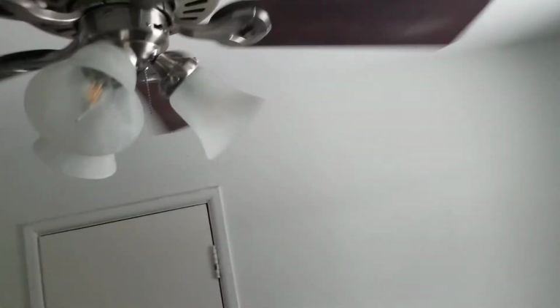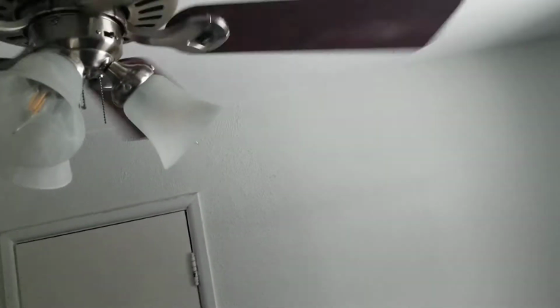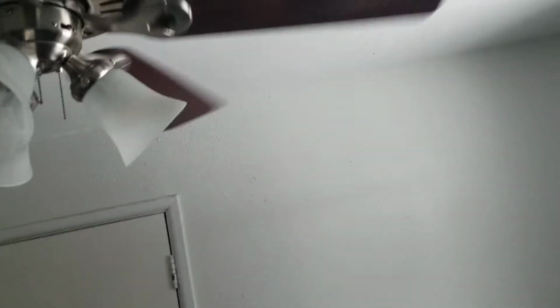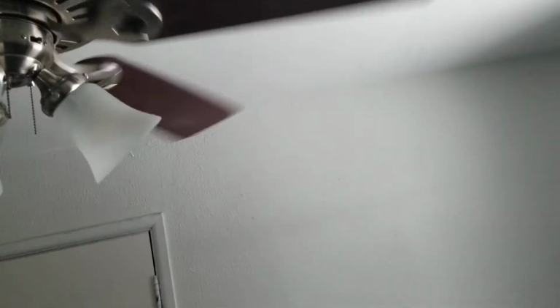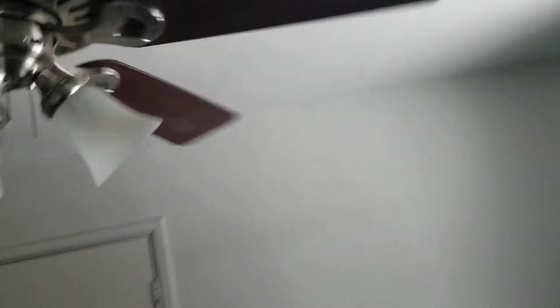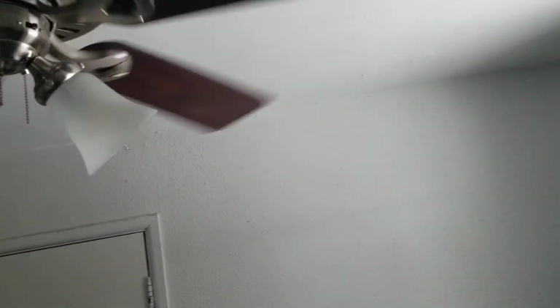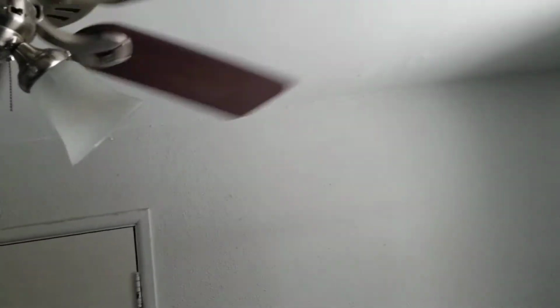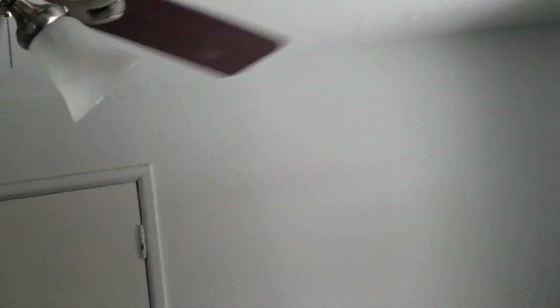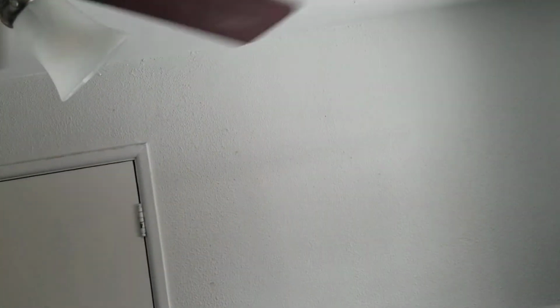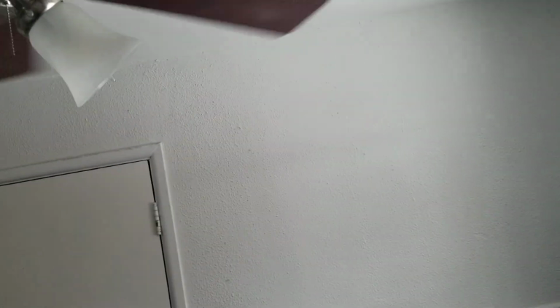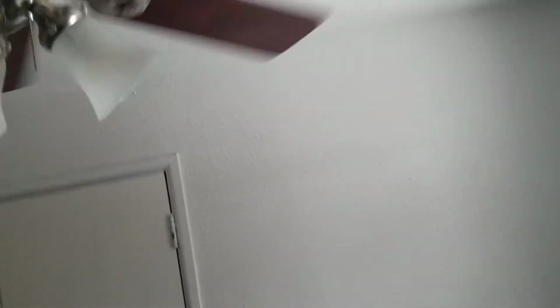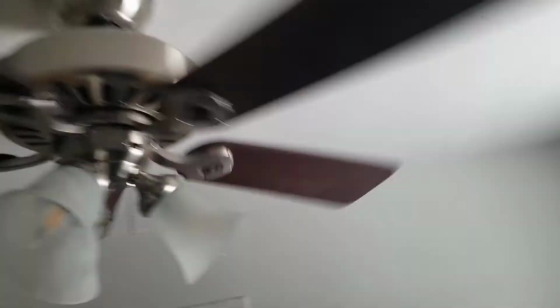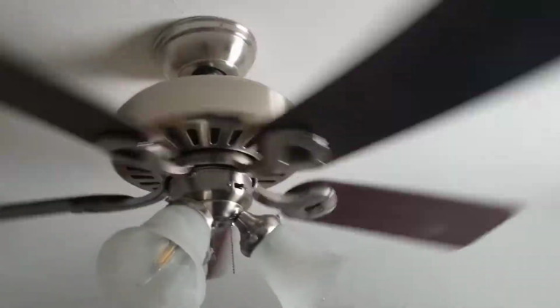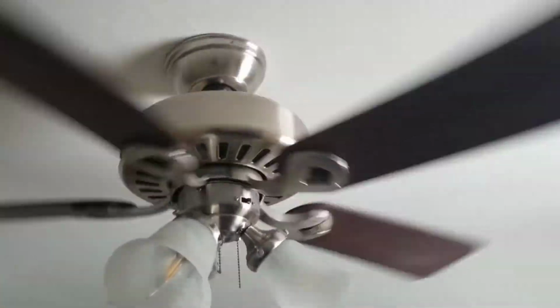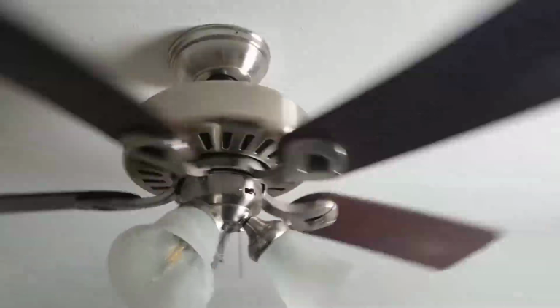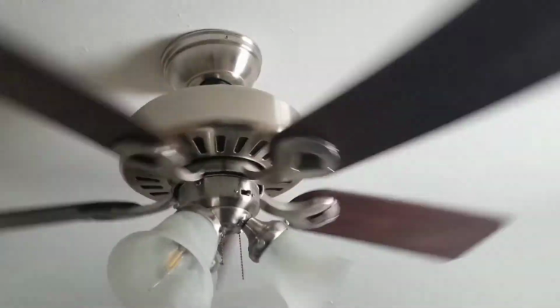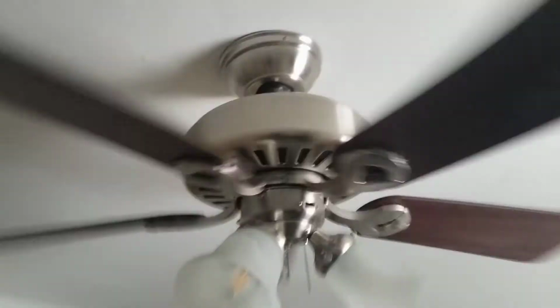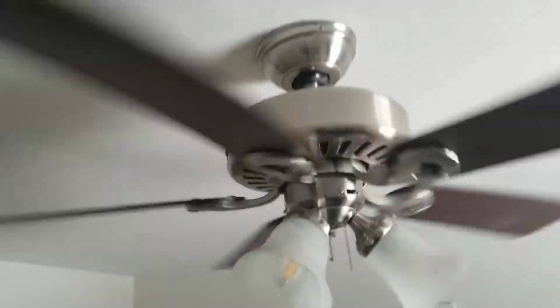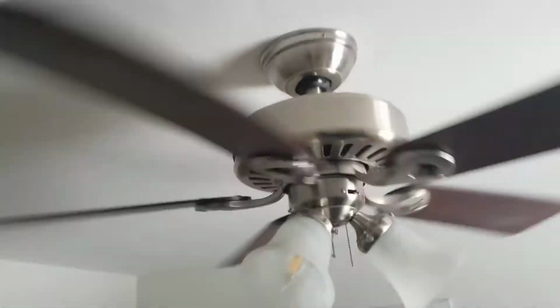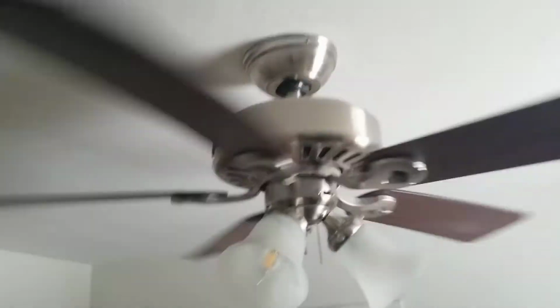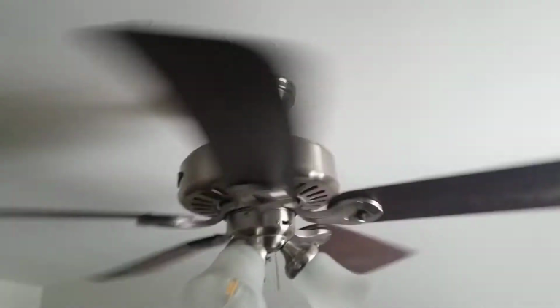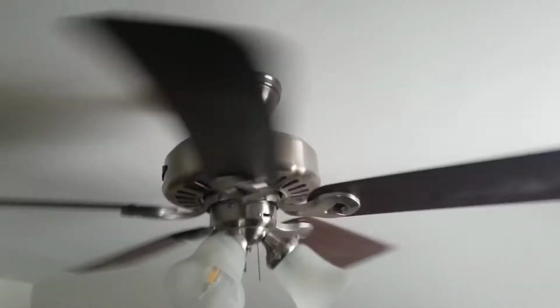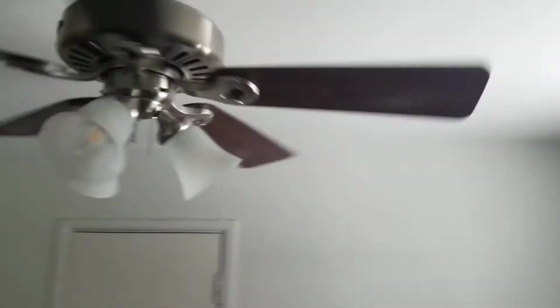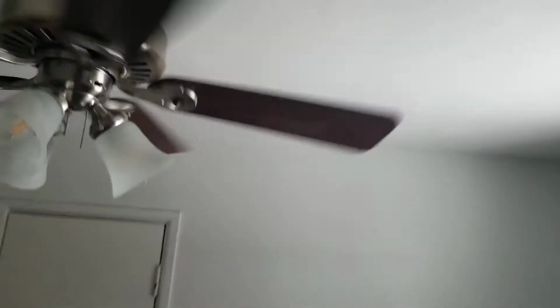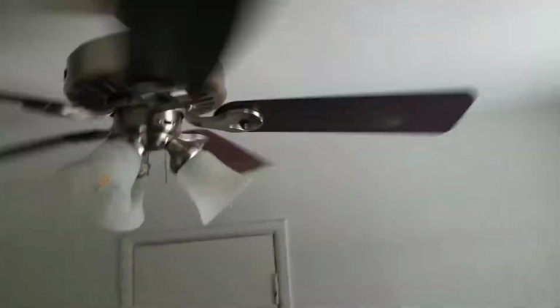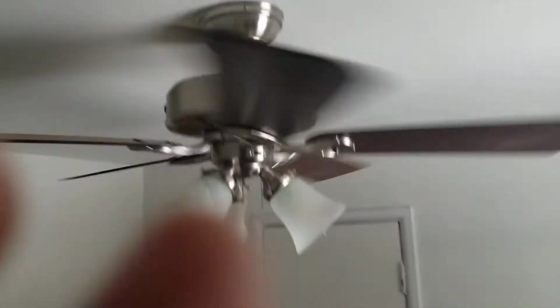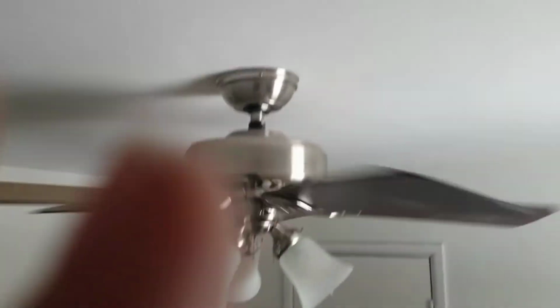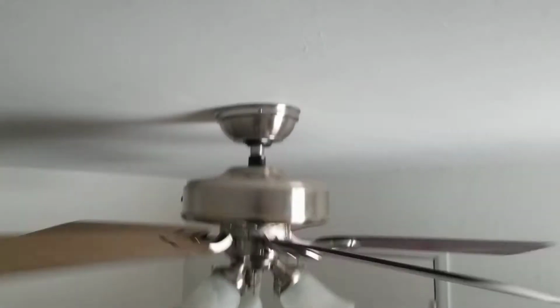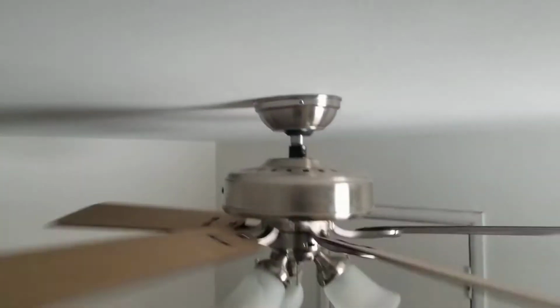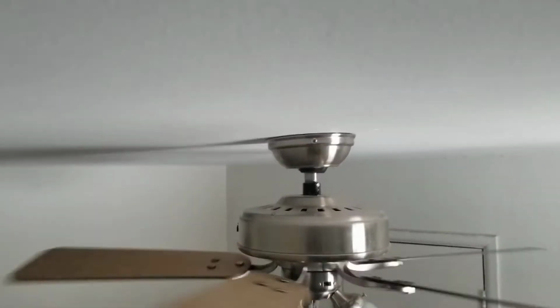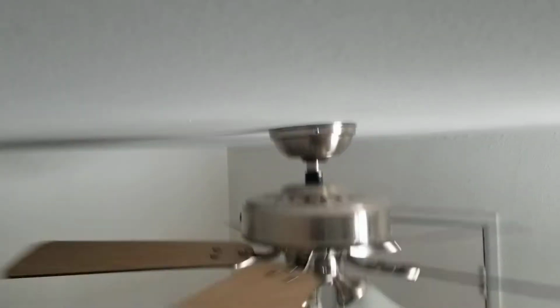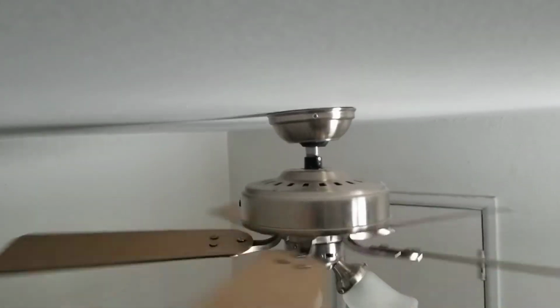The remote makes it go faster. So now it's exactly how fast a 44-inch ceiling fan should be — that's actually the size of this ceiling fan. It's a pretty good quality fan too.